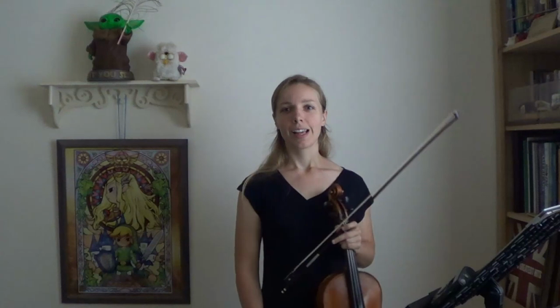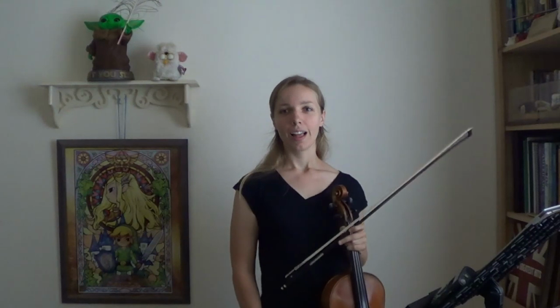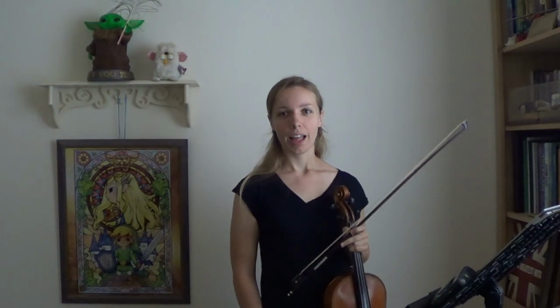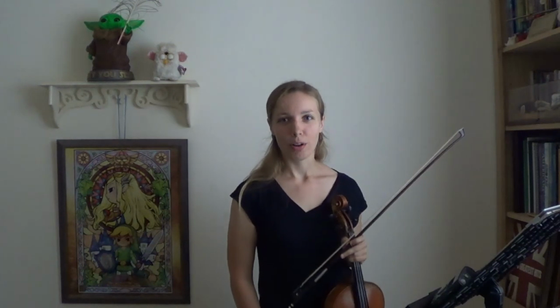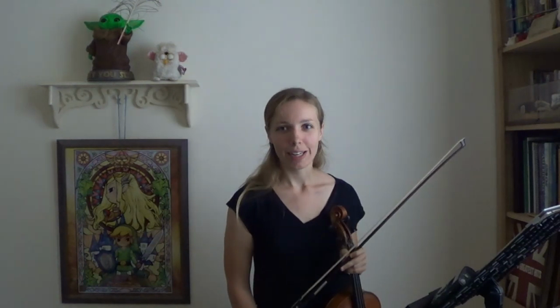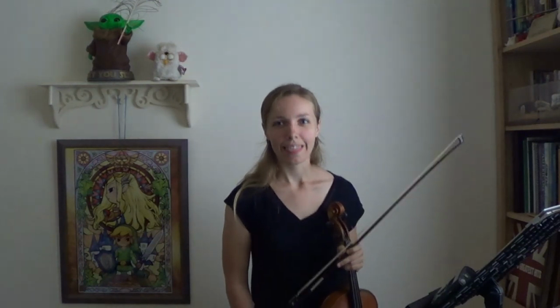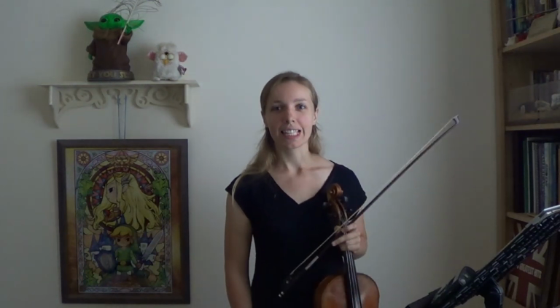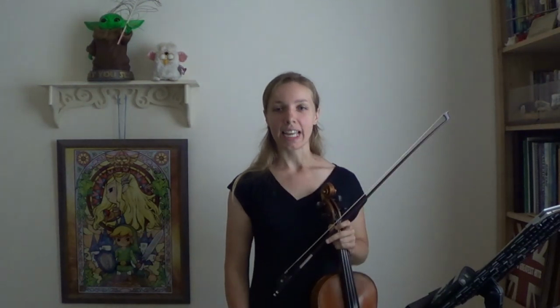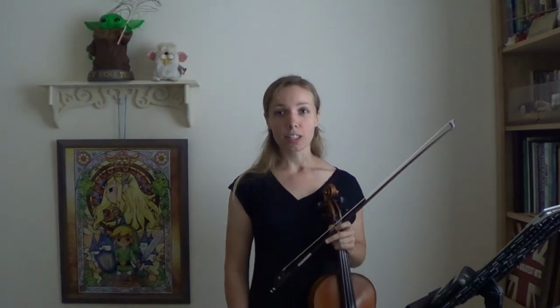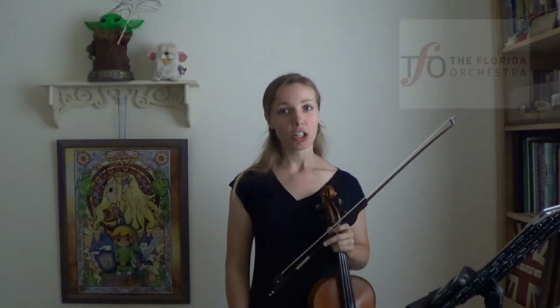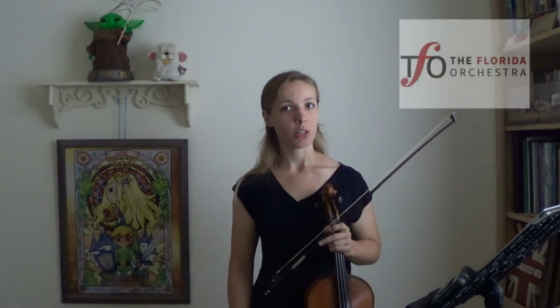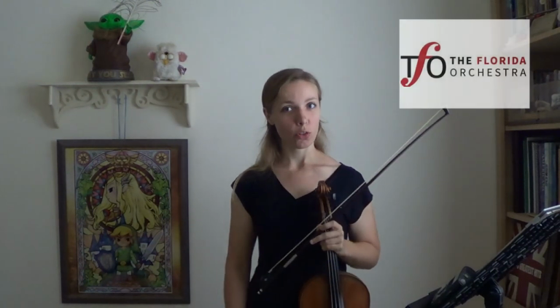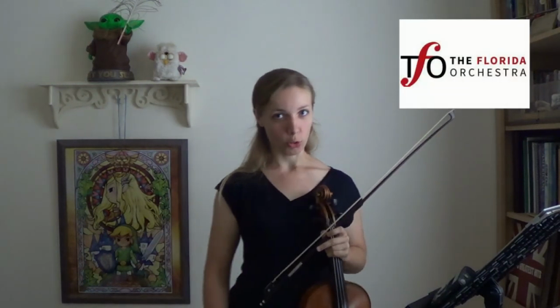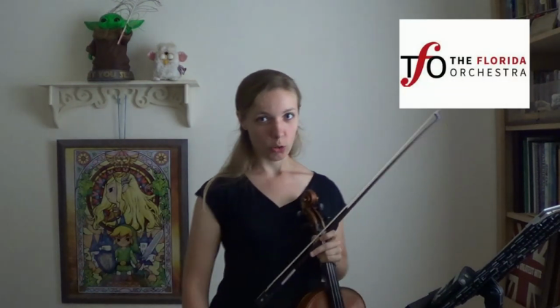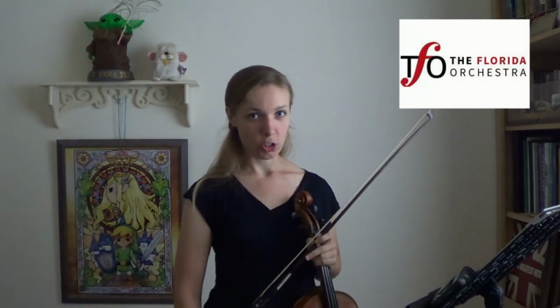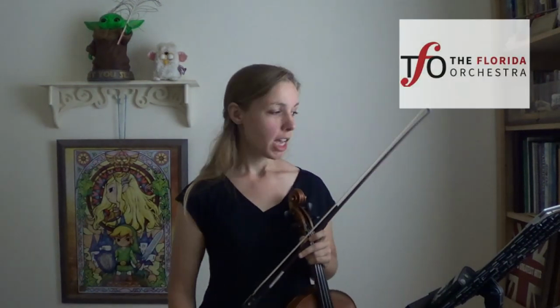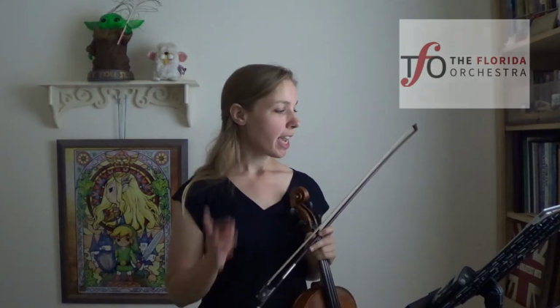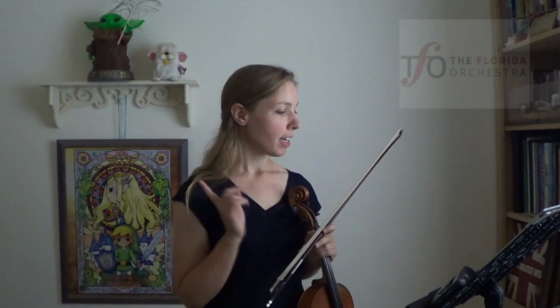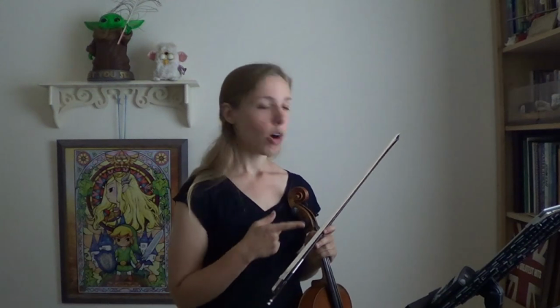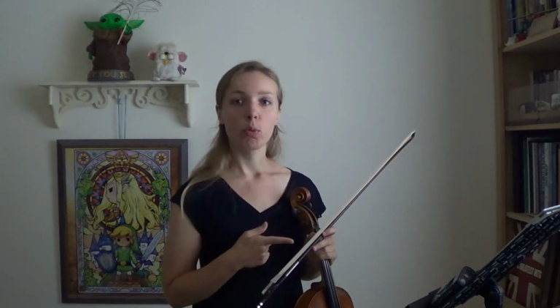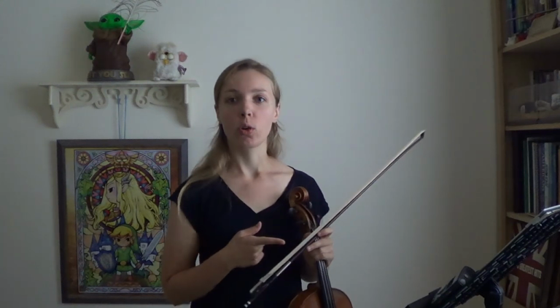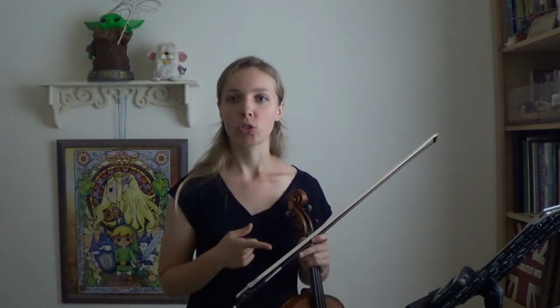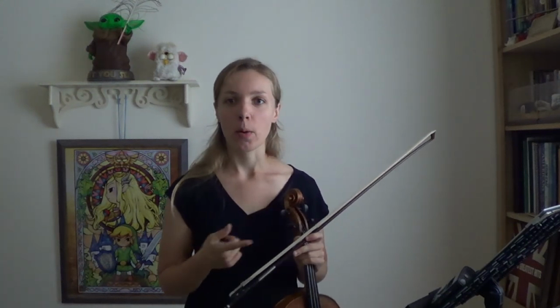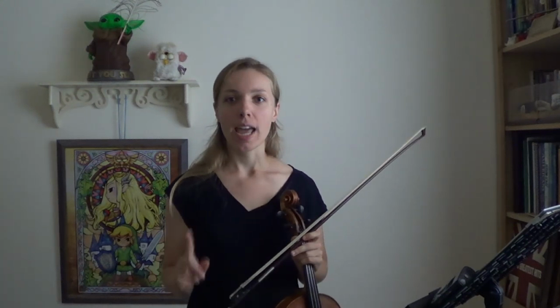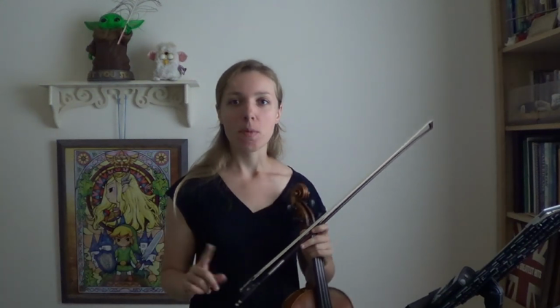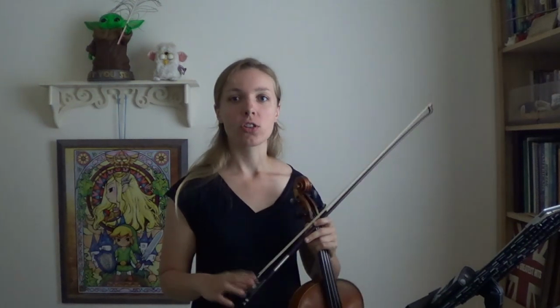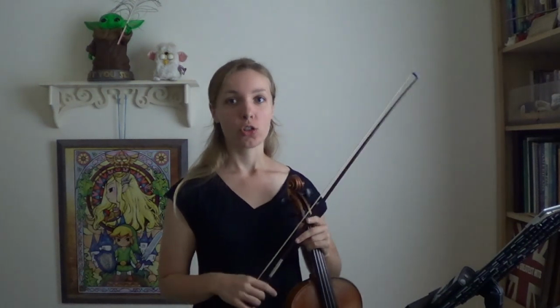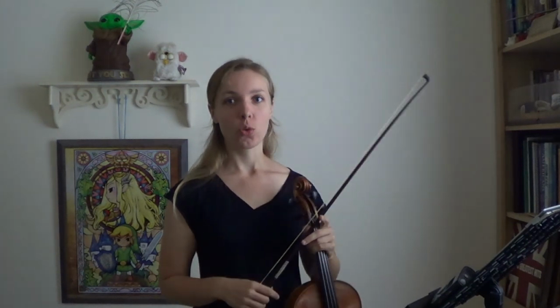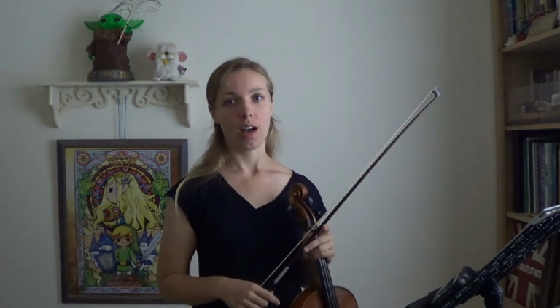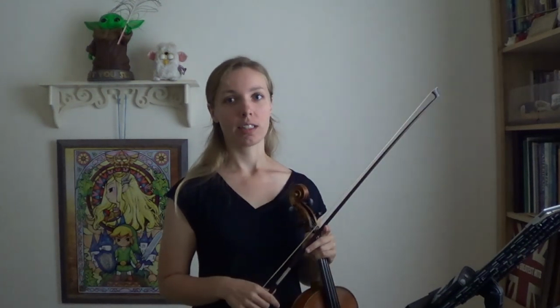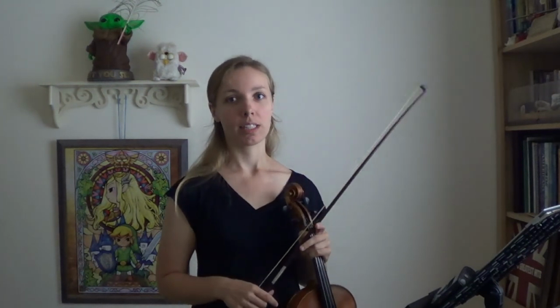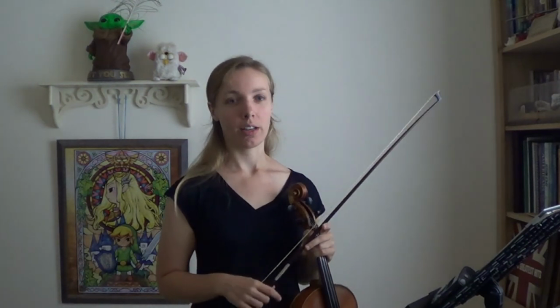Hello everybody, this is Caitlin Springer here with the Florida Orchestra. Now we will be going through our A major two-octave scale.